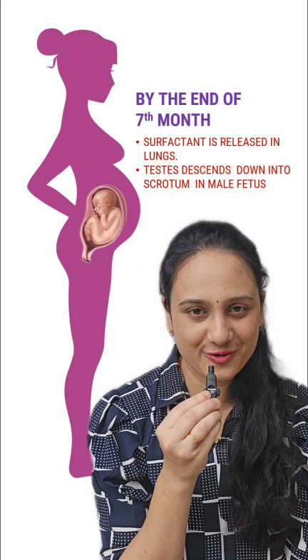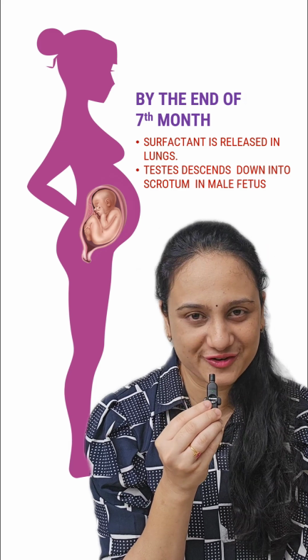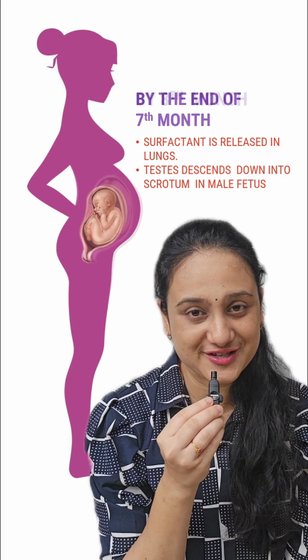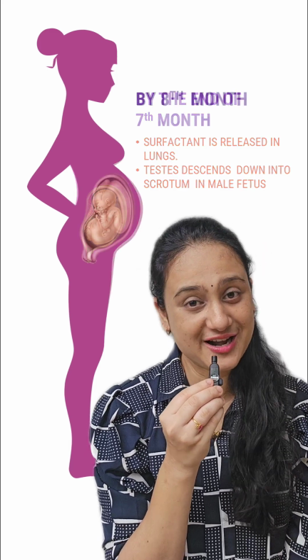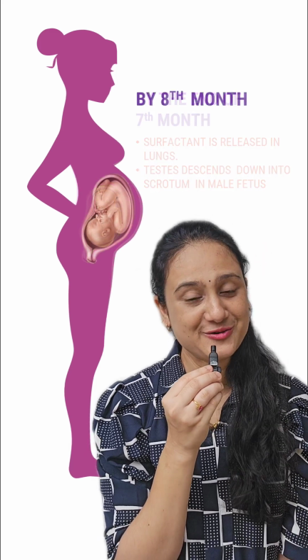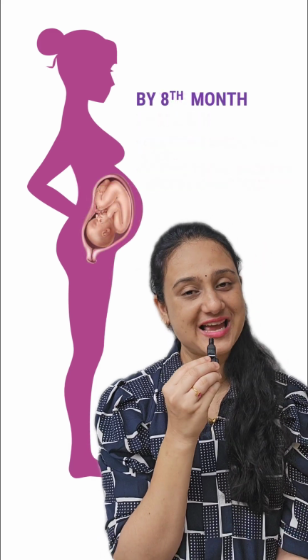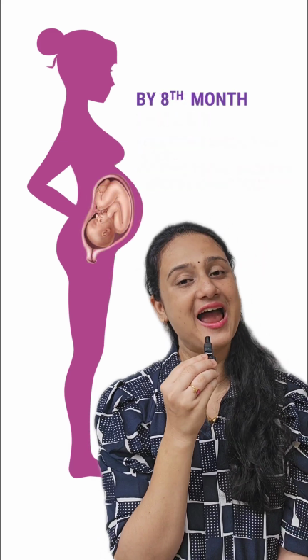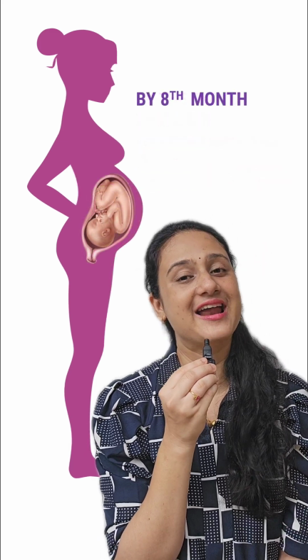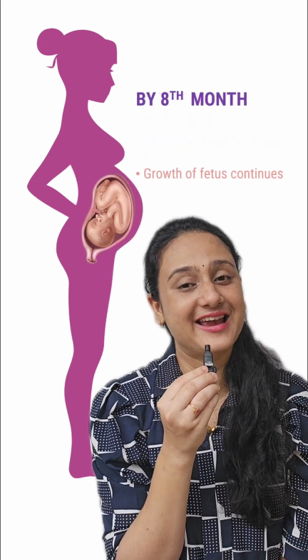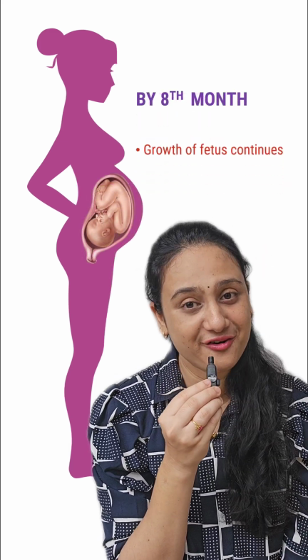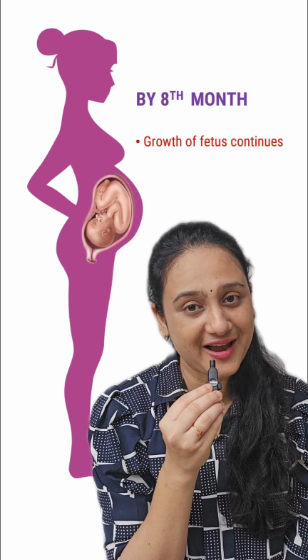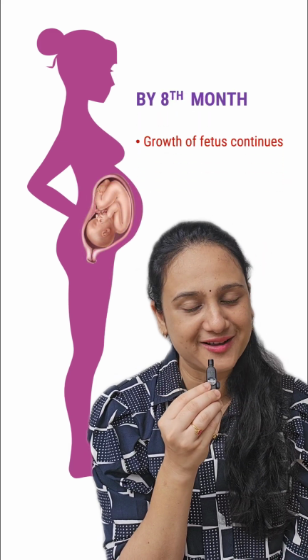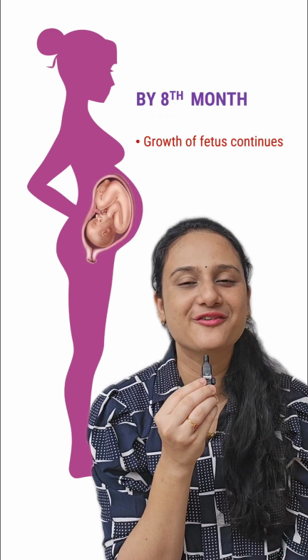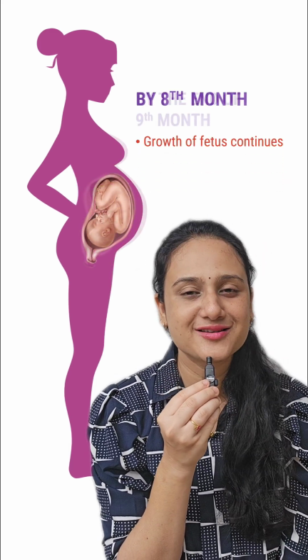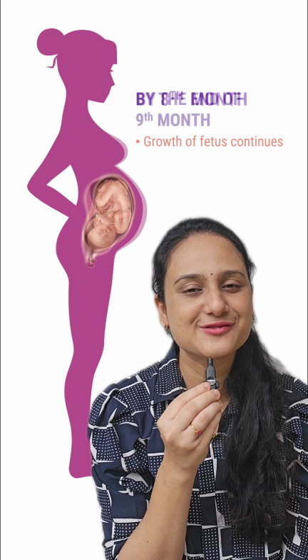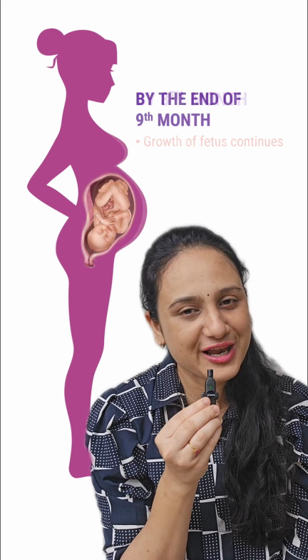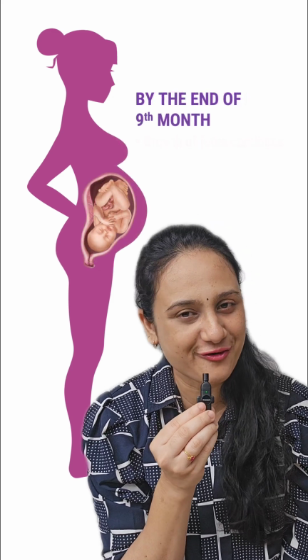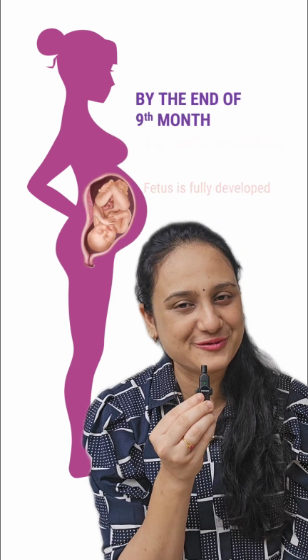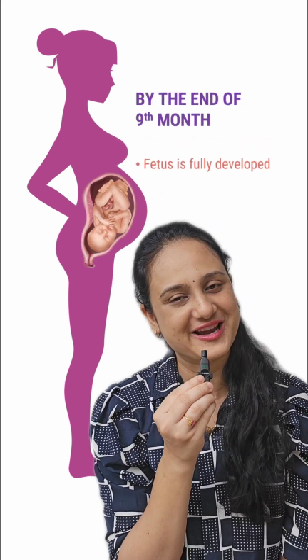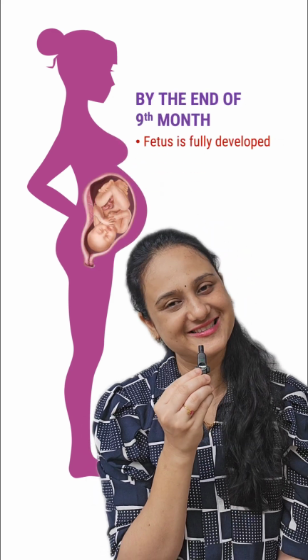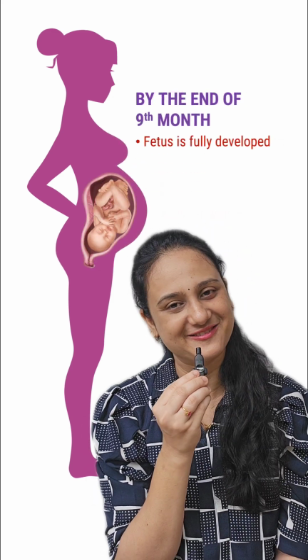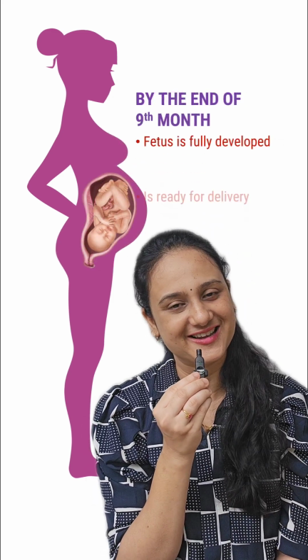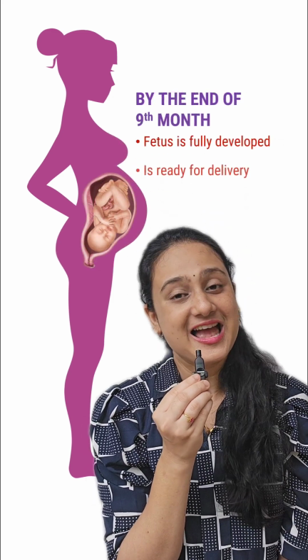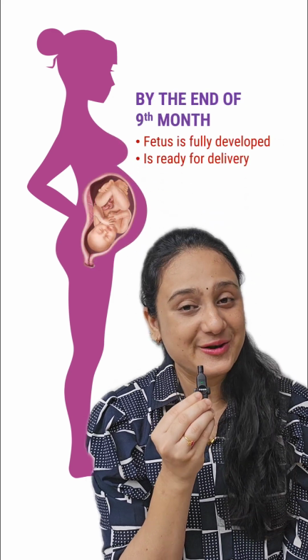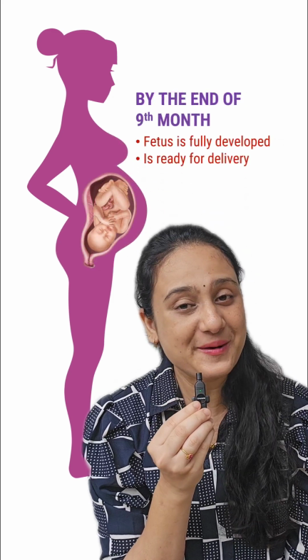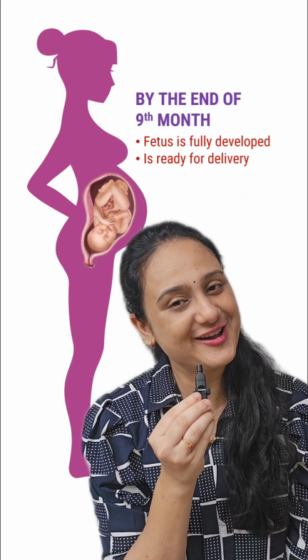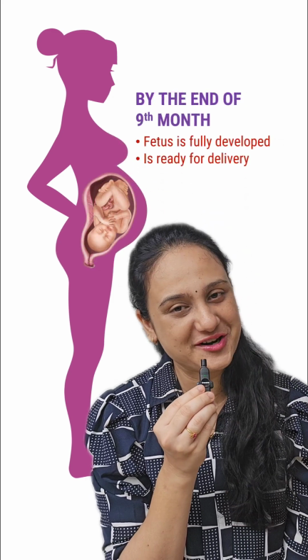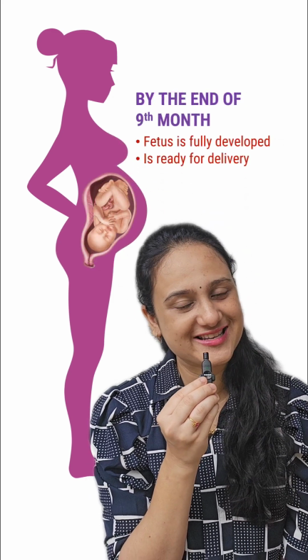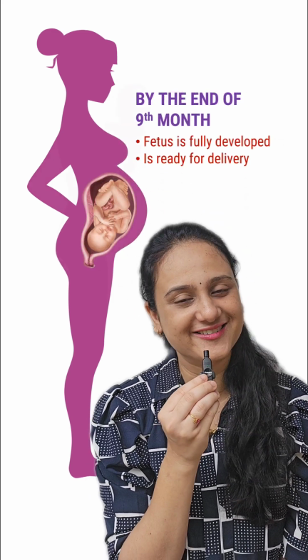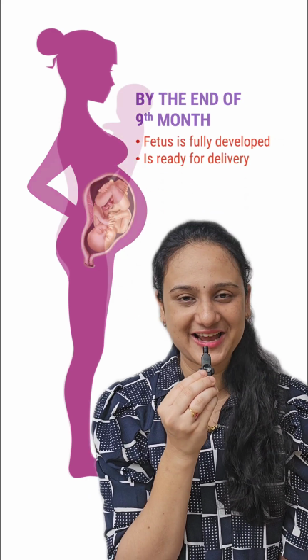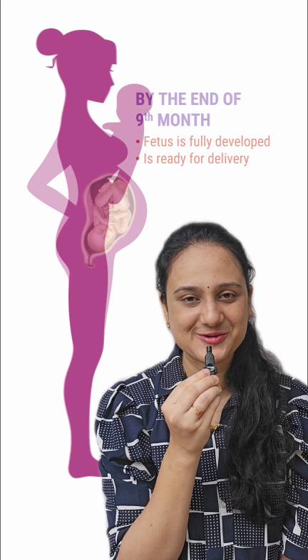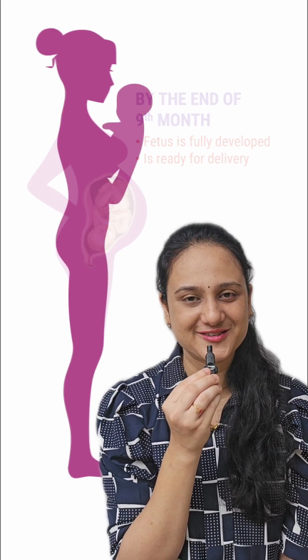In the 8th month, the growth of the fetus continues, and at the end of the 9th month, the fetus is fully formed and ready to be delivered. I hope the entire journey is clear. Thank you so much.